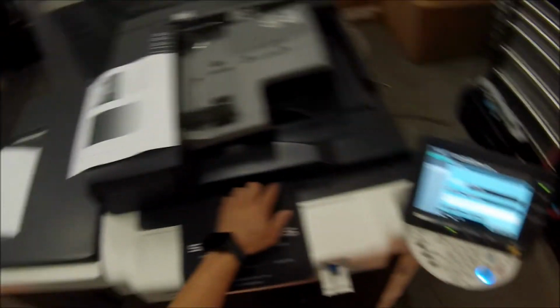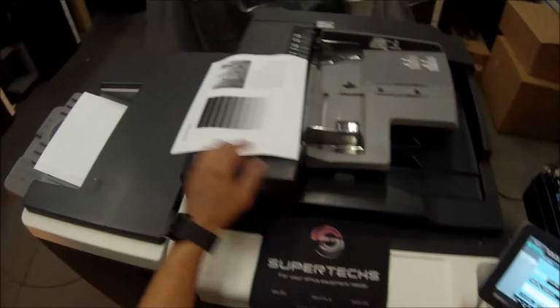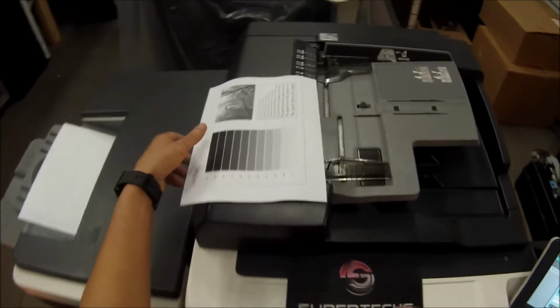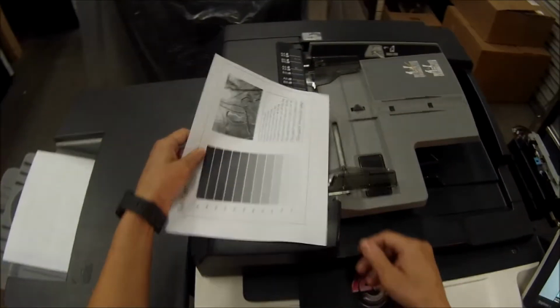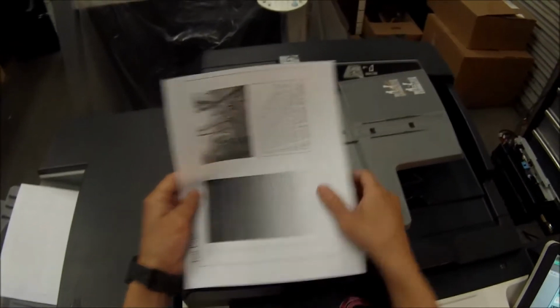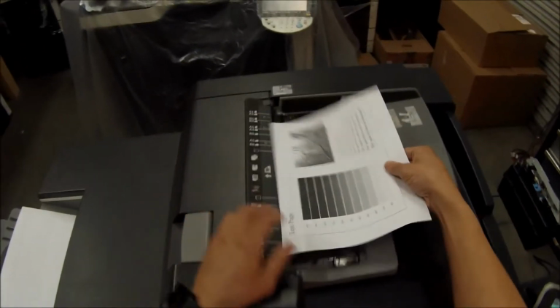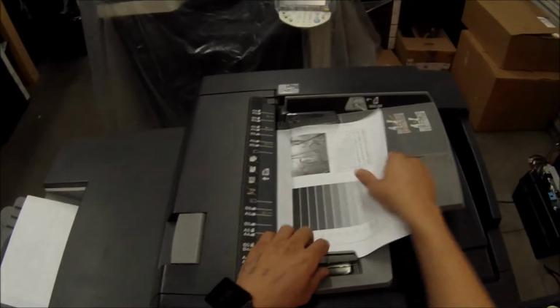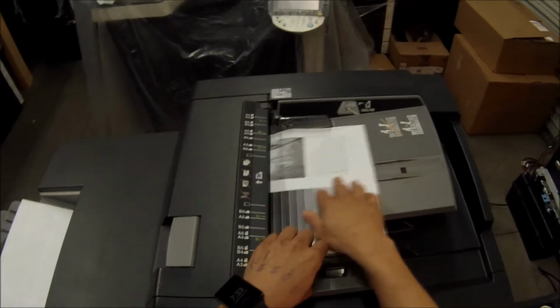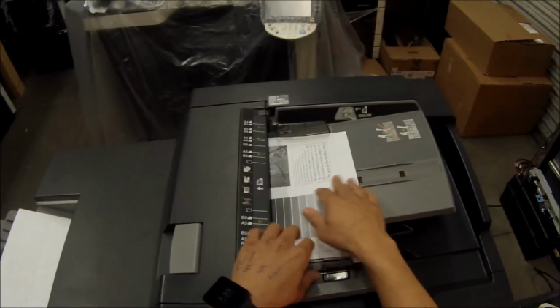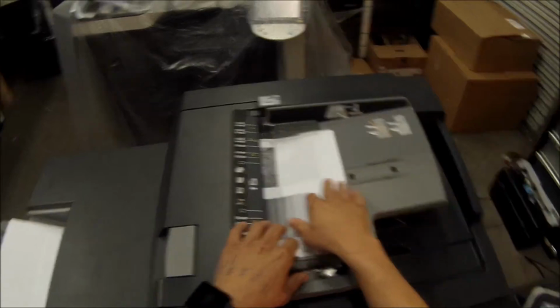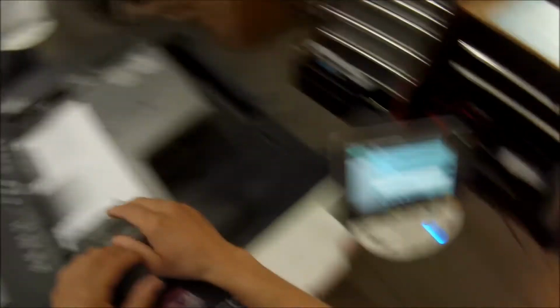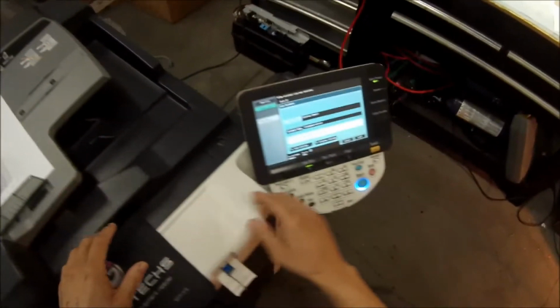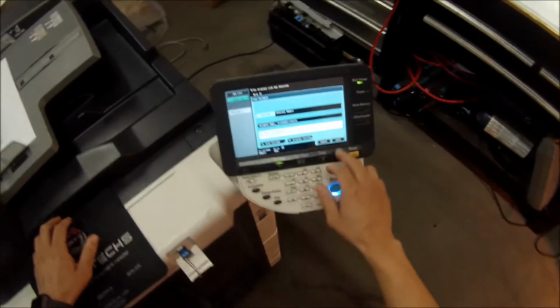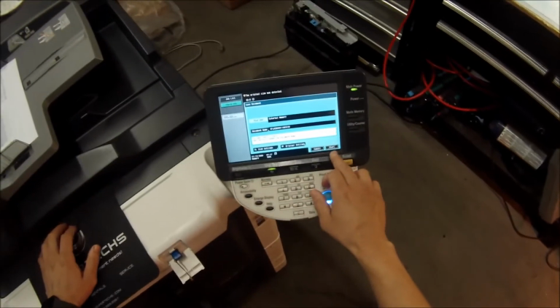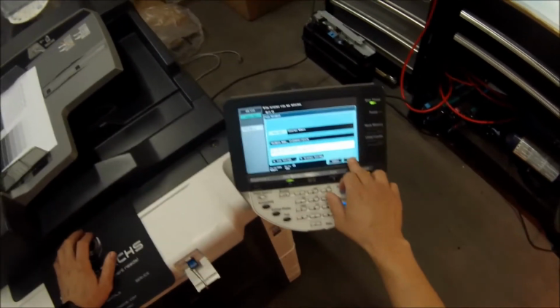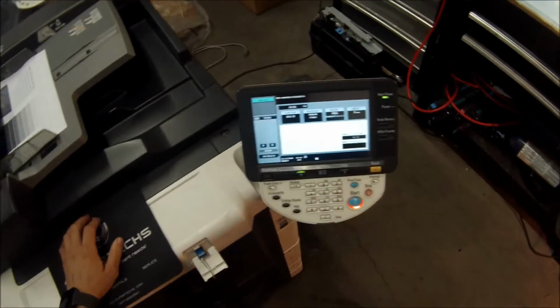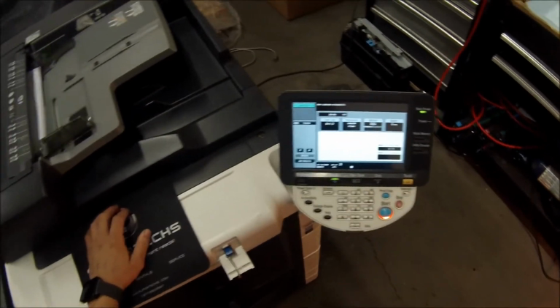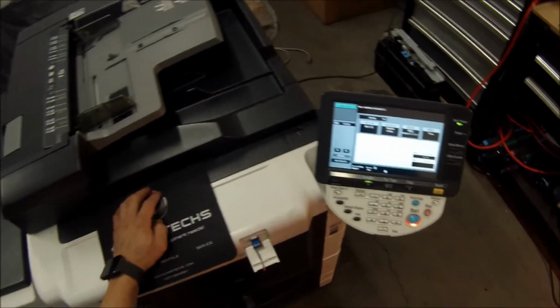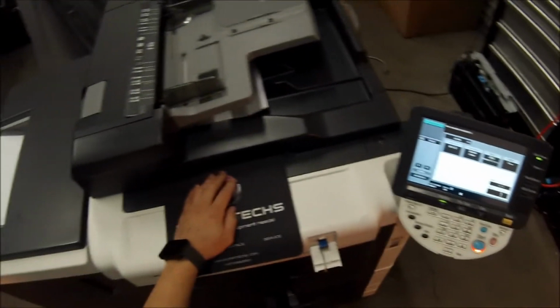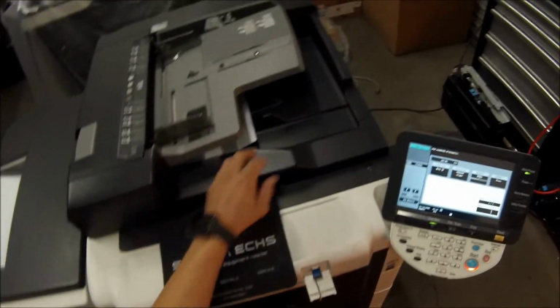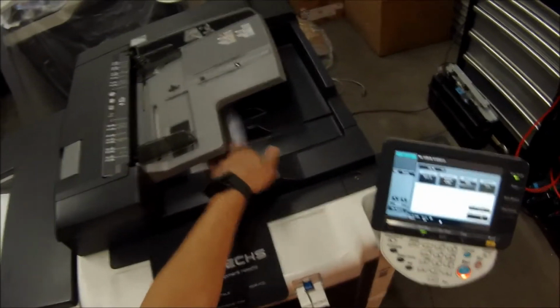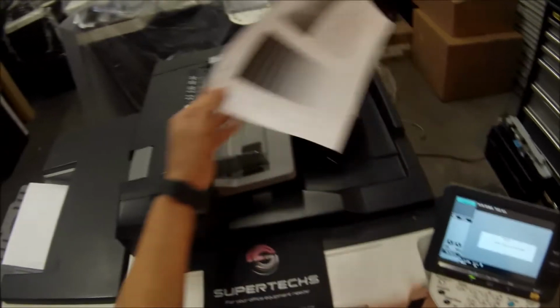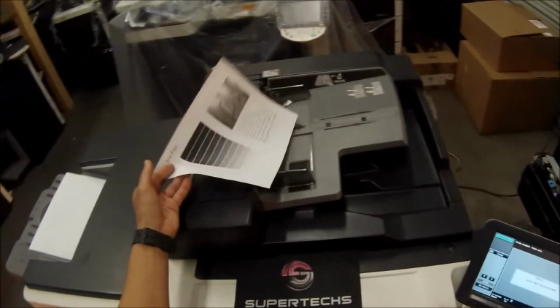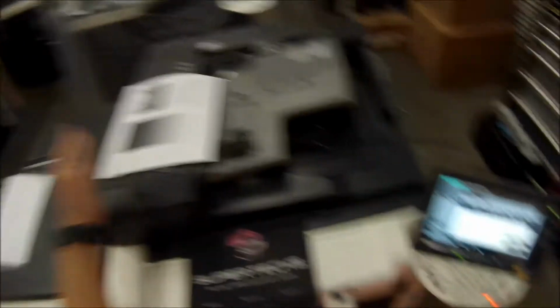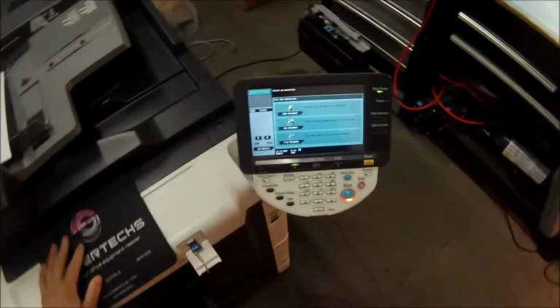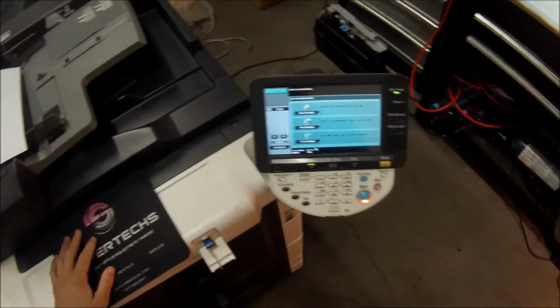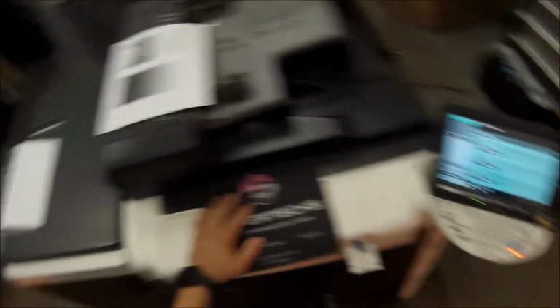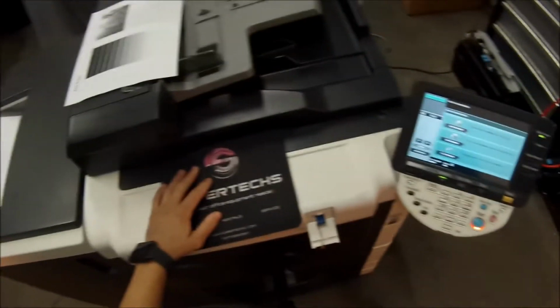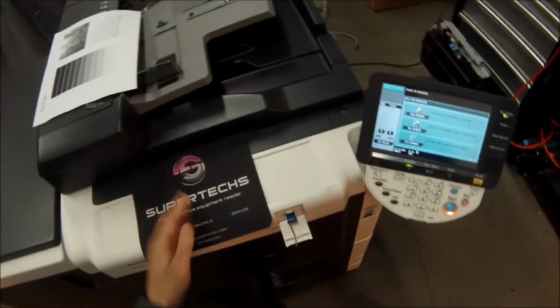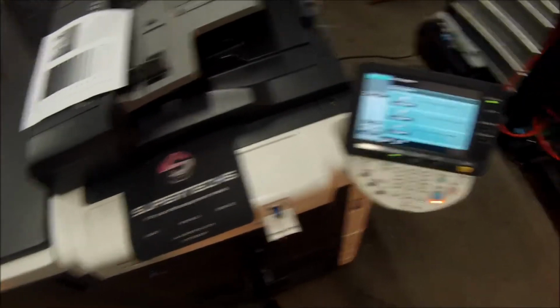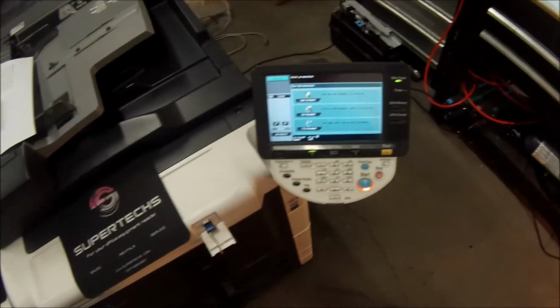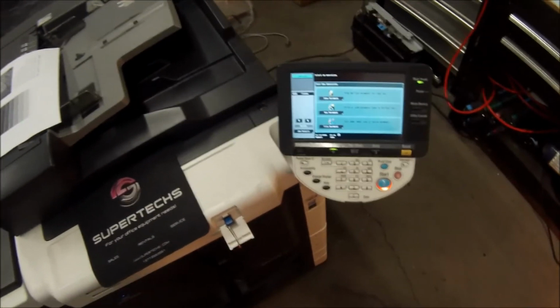Now put your document in the feeder face up and hit Start. And voila, there you have it — a PDF document right to your flash drive.